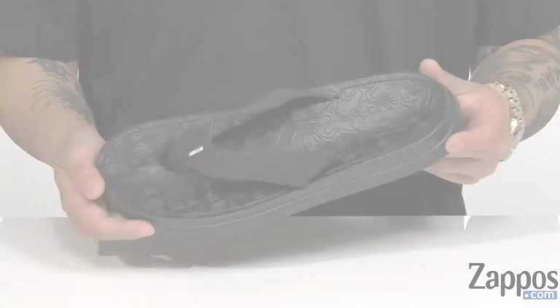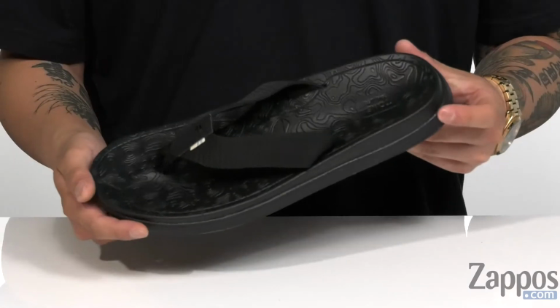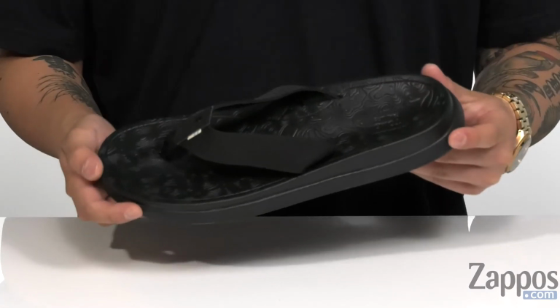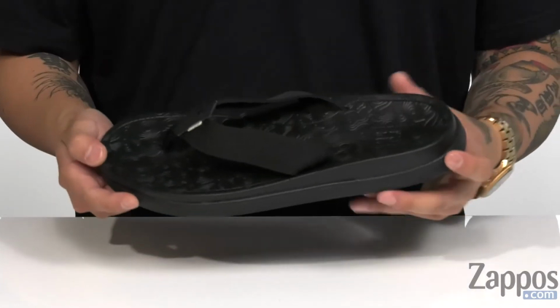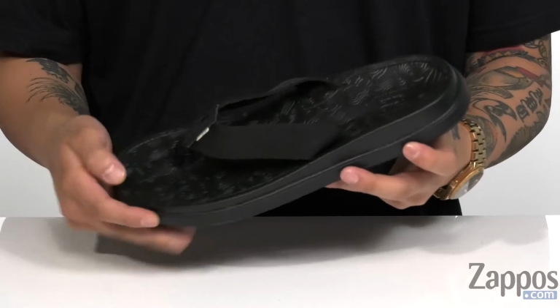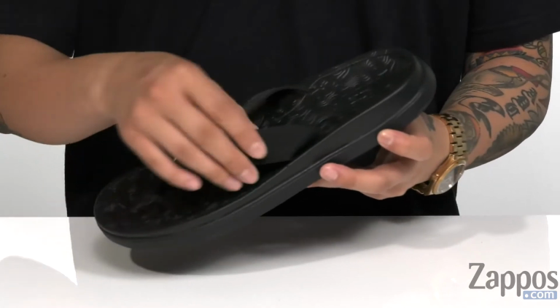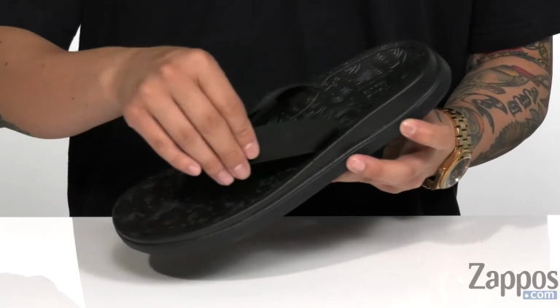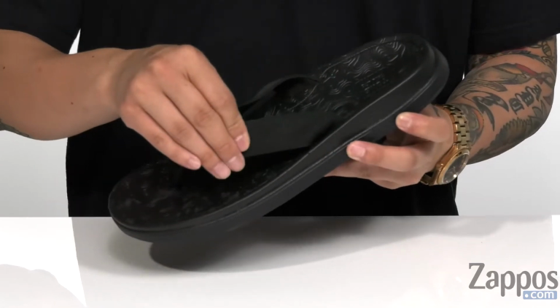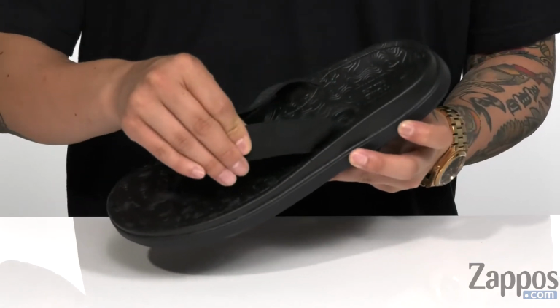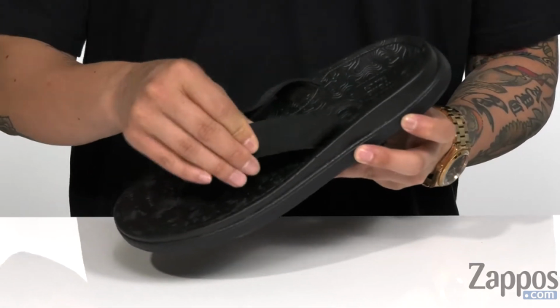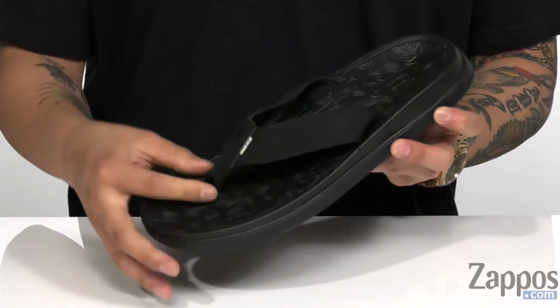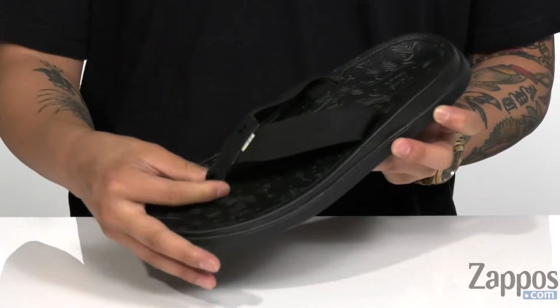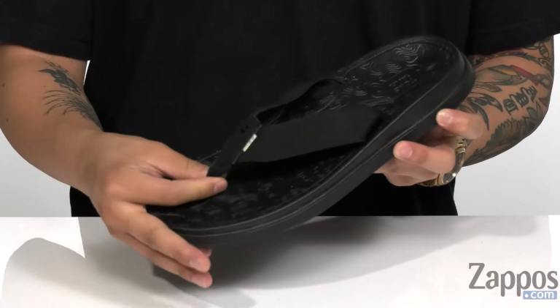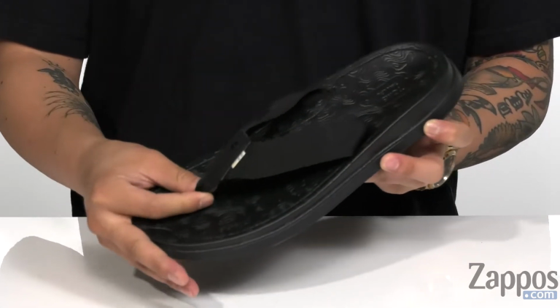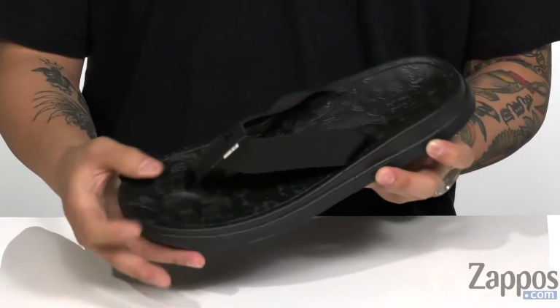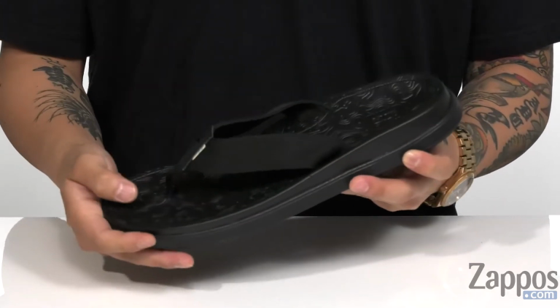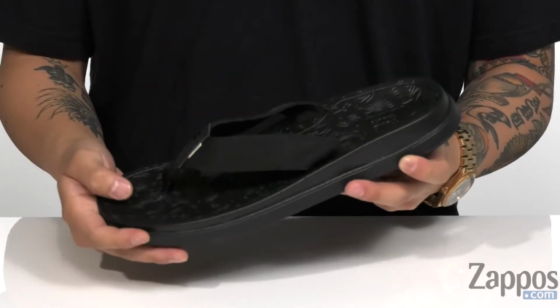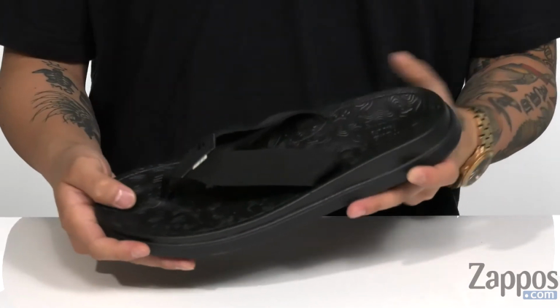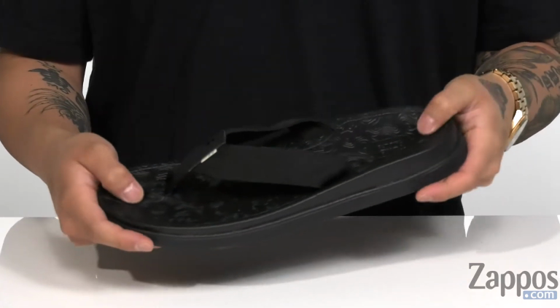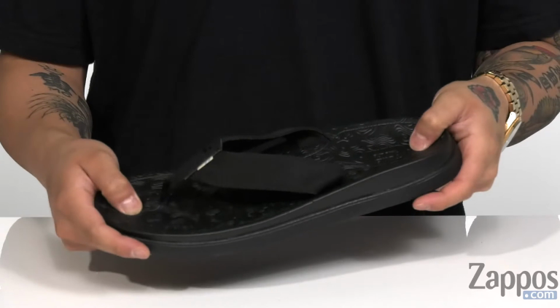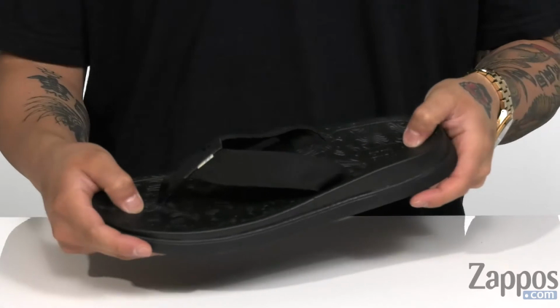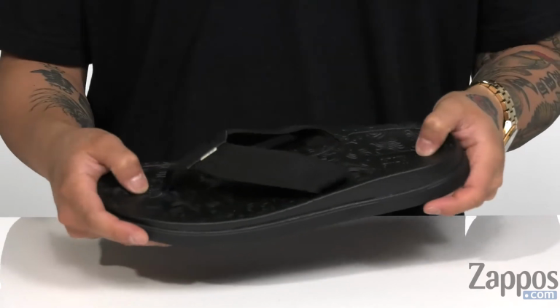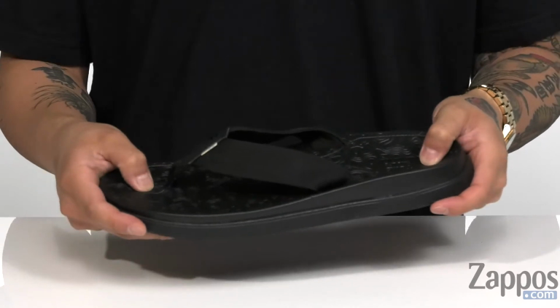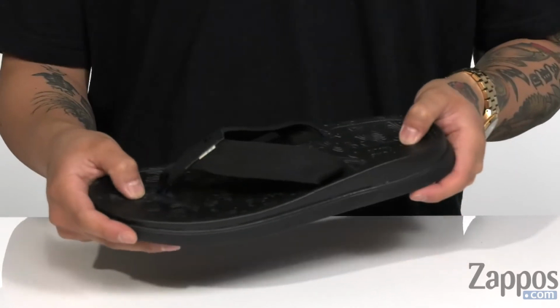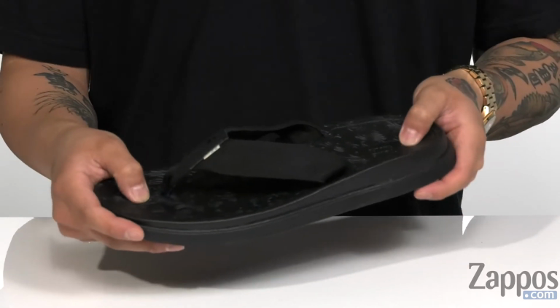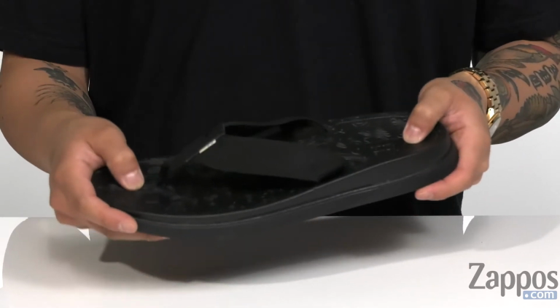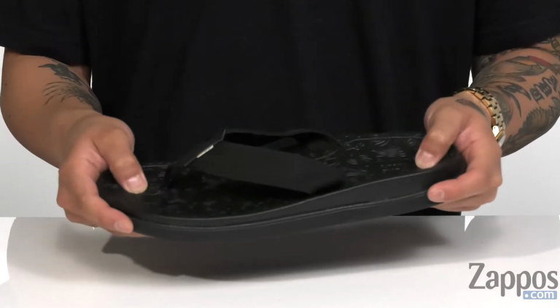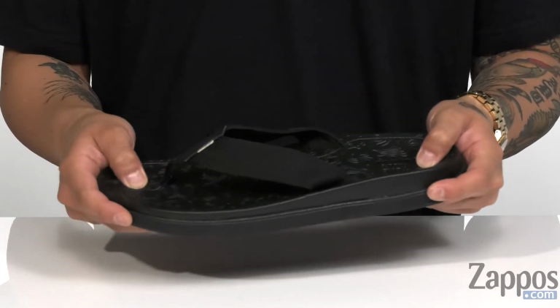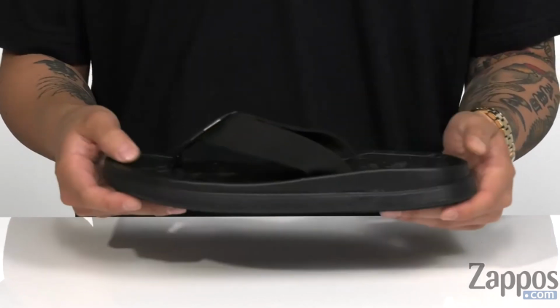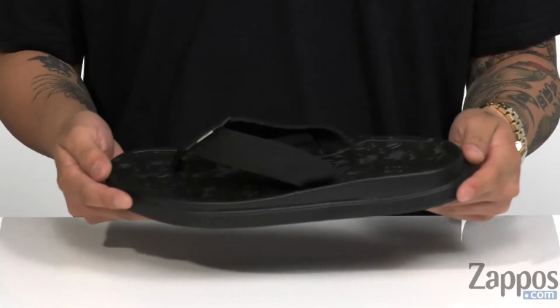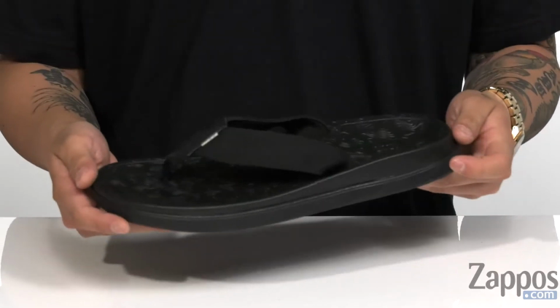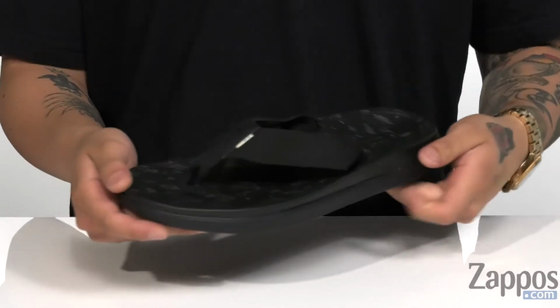This thong sandal from TOMS features a man-made upper on the strap detailing, a thong toe post to keep it secure against the foot, and a padded cushioned footbed that features TOMS Travel Light technology to help absorb shock.